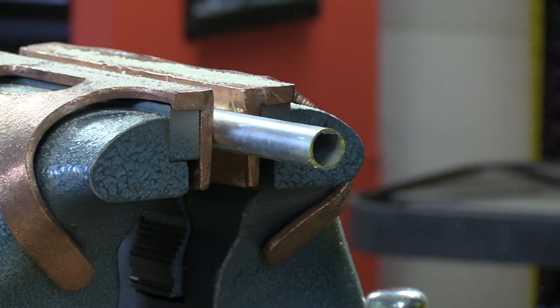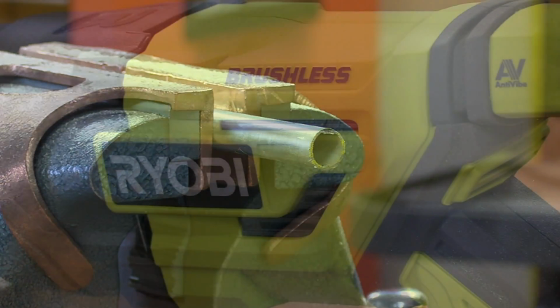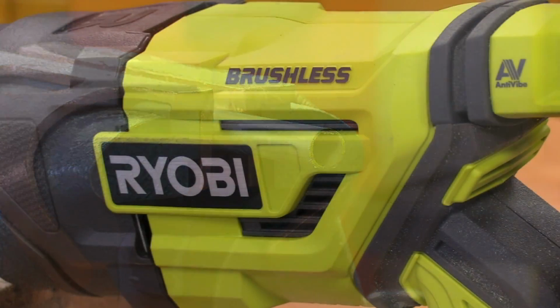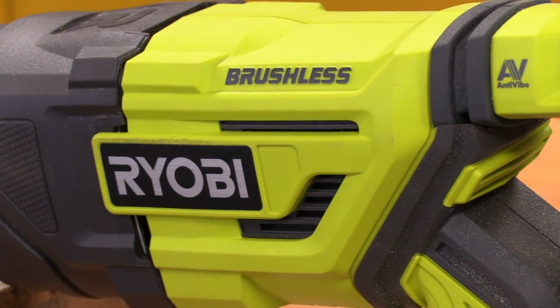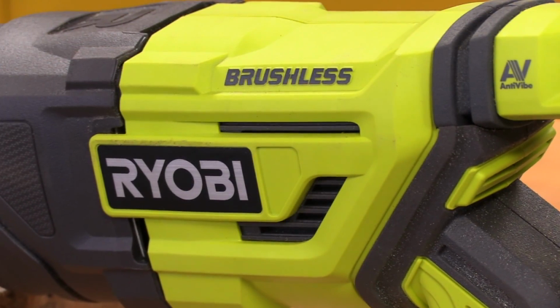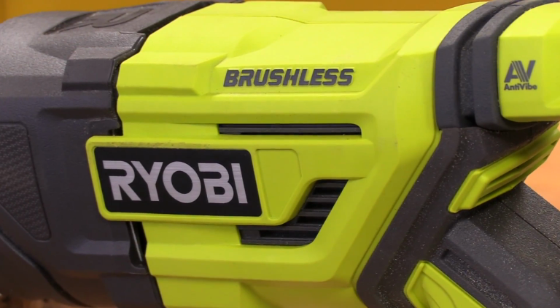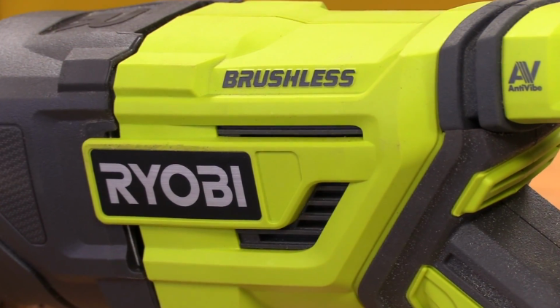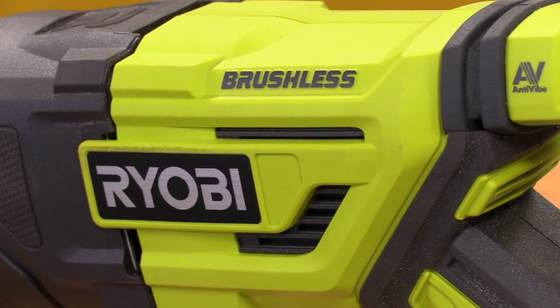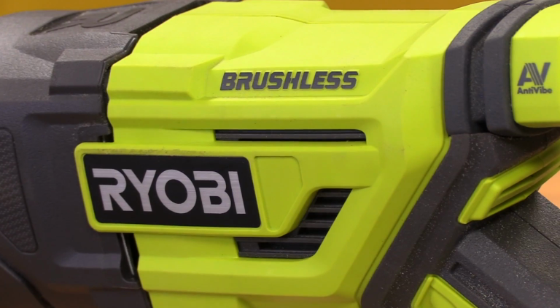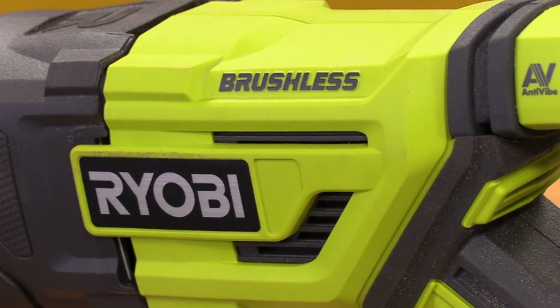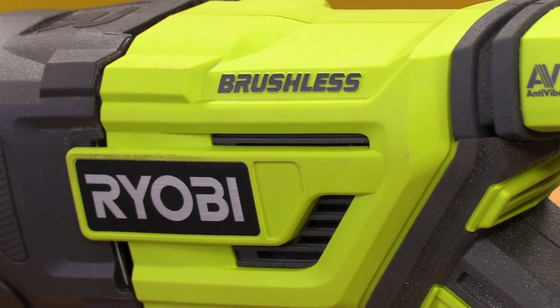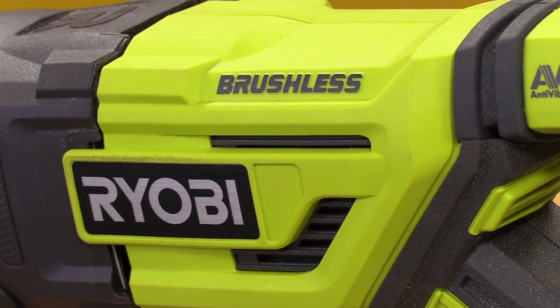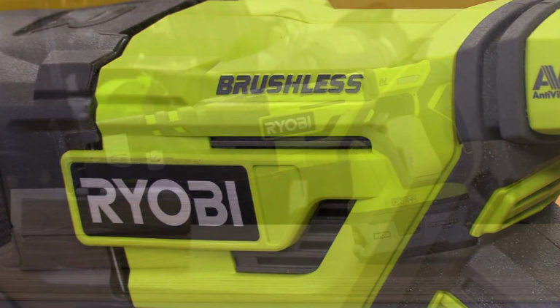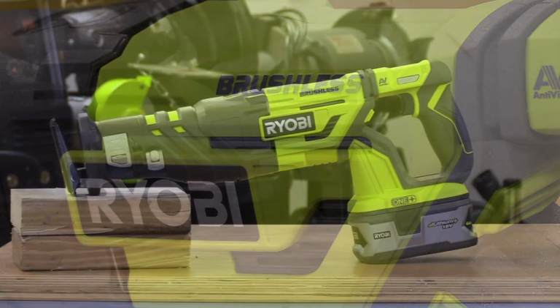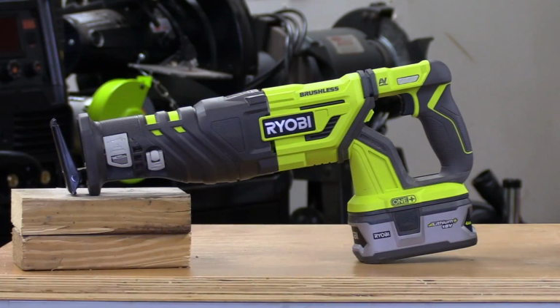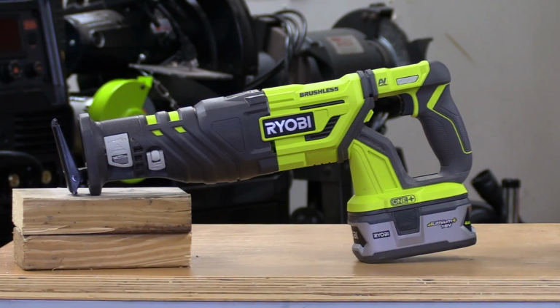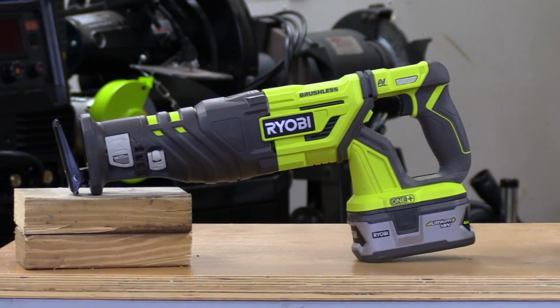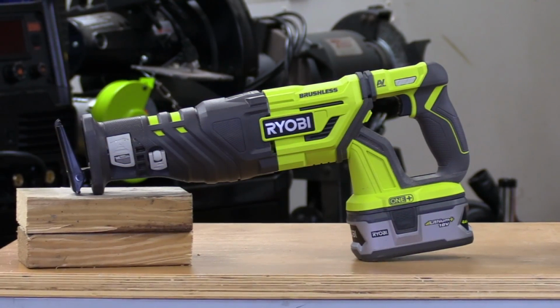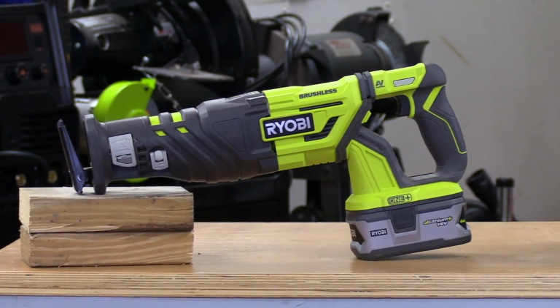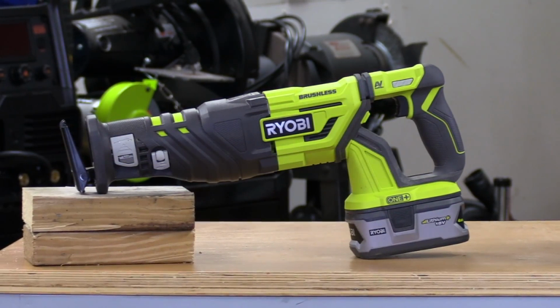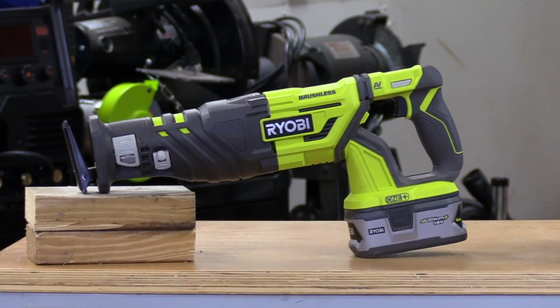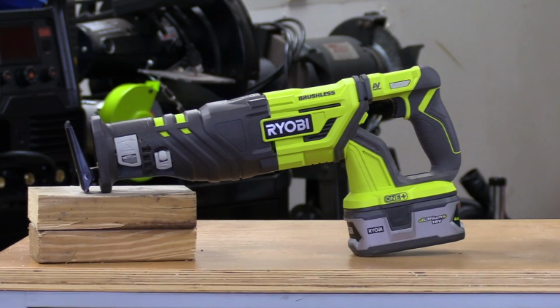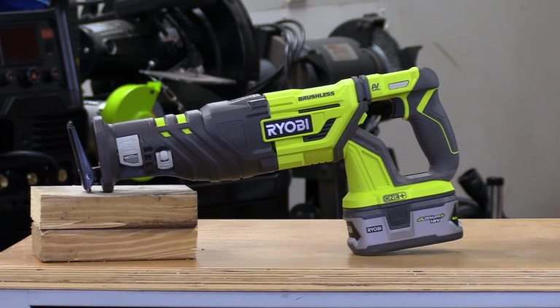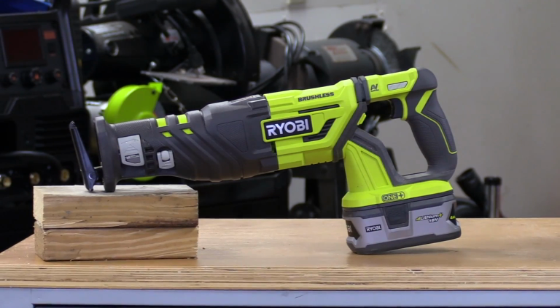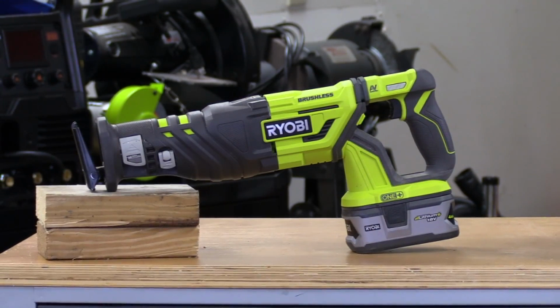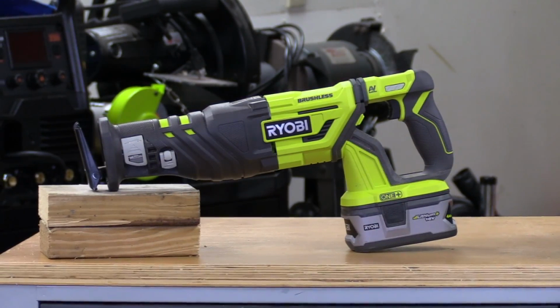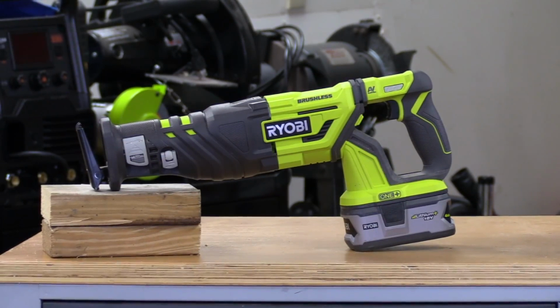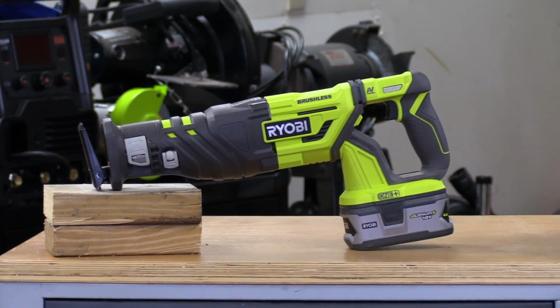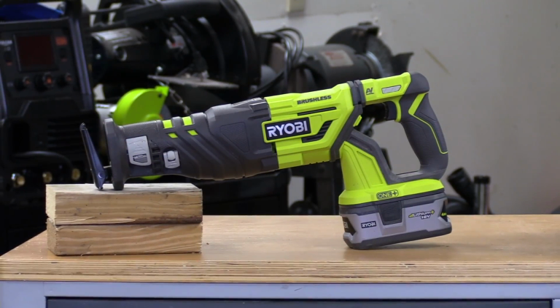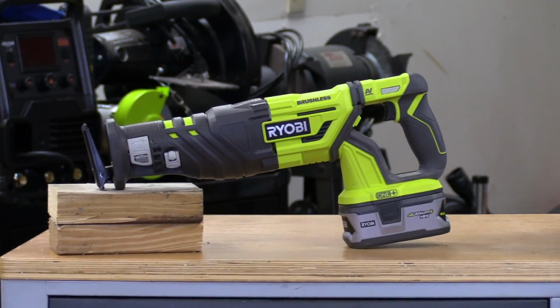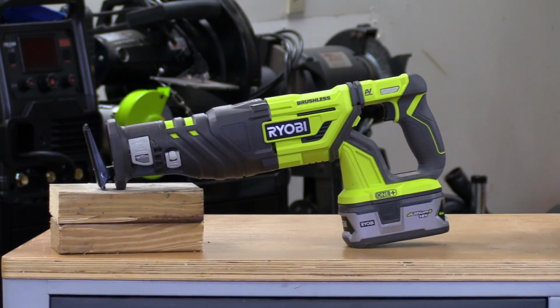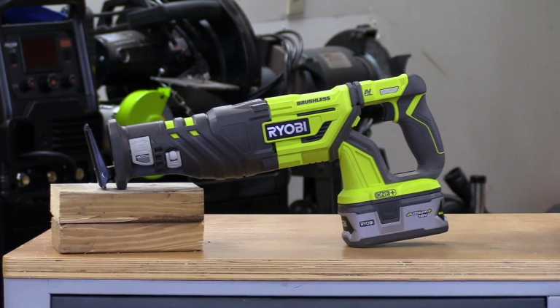The motor on this unit is a brand new brushless design, meaning it's more efficient and longer lasting than previous versions. Not only will the battery packs last longer between charges, but the tool also has a longer usable lifespan.